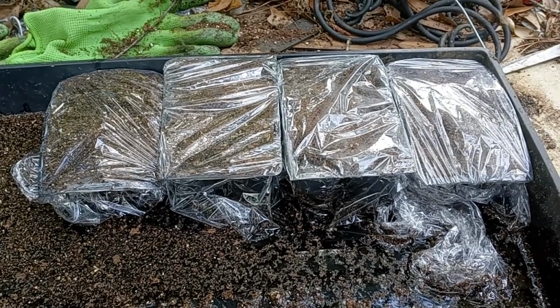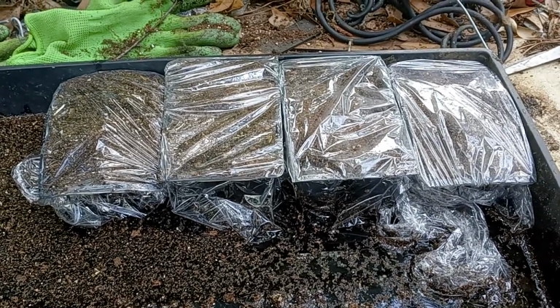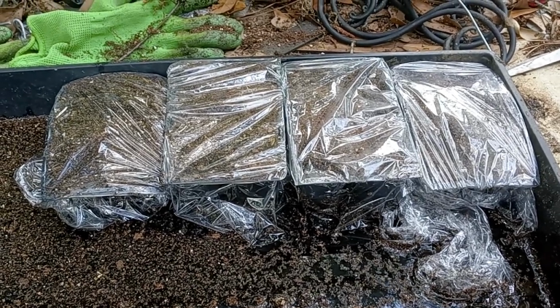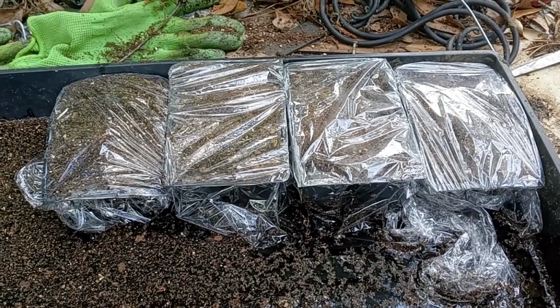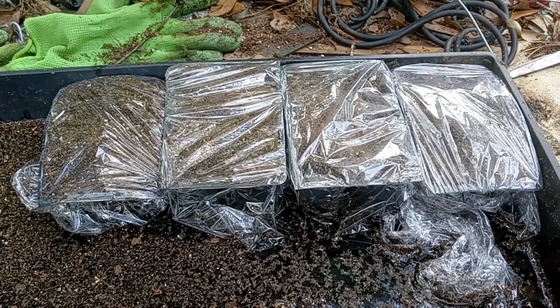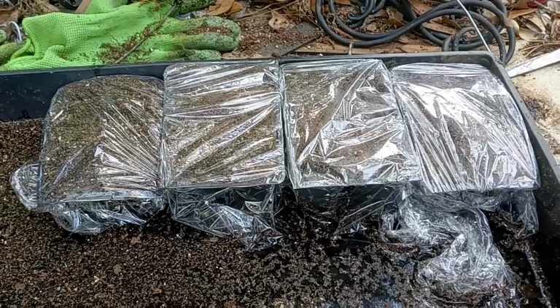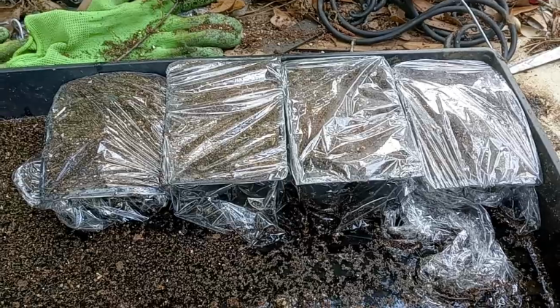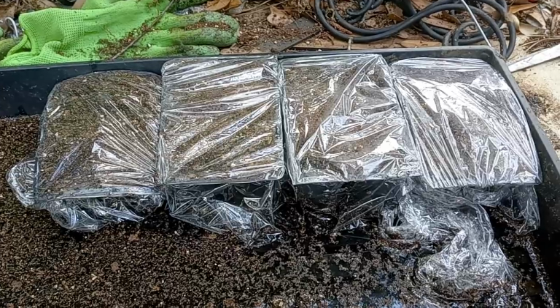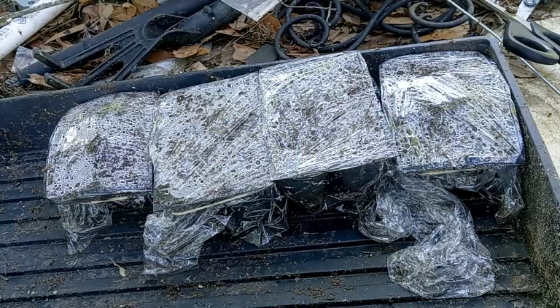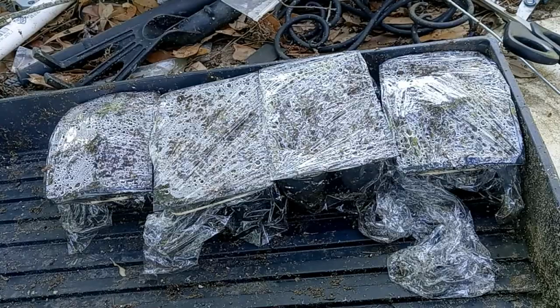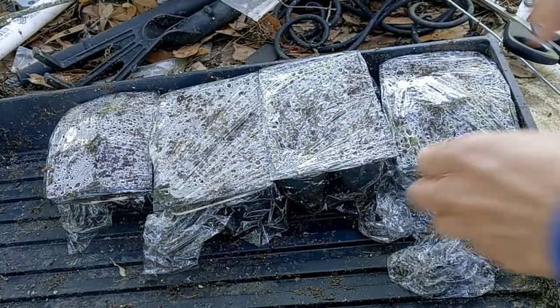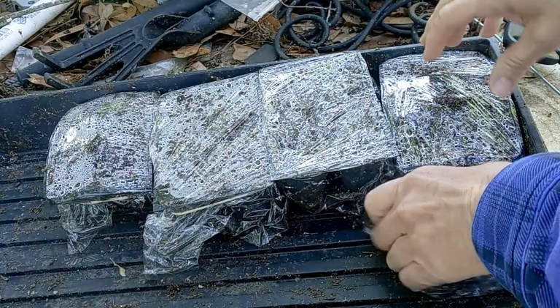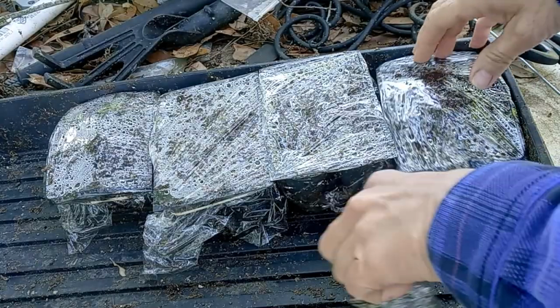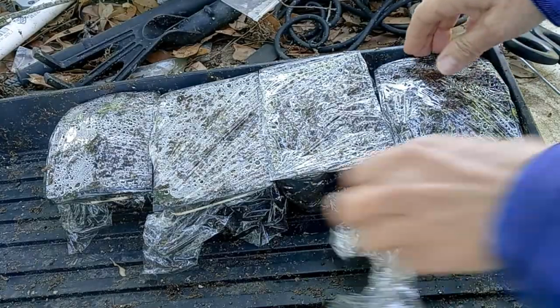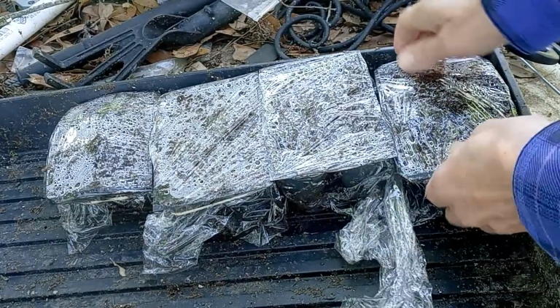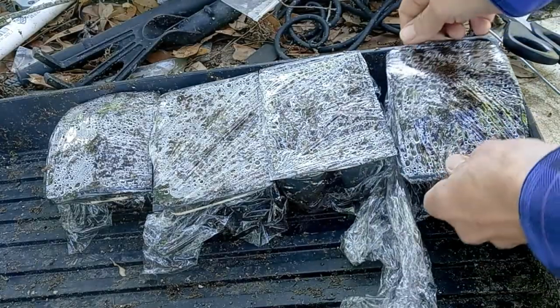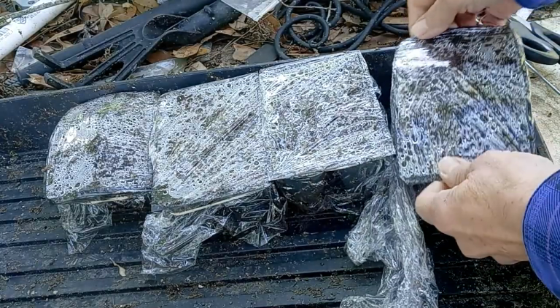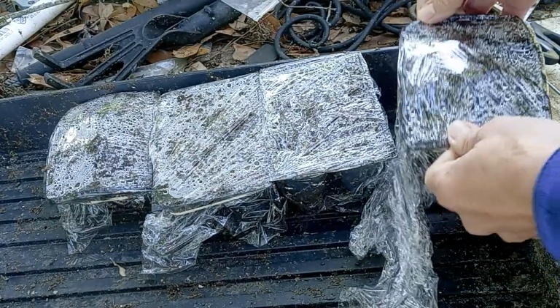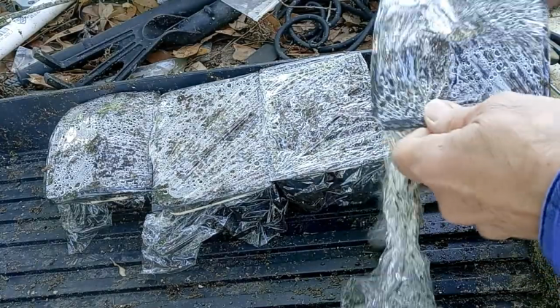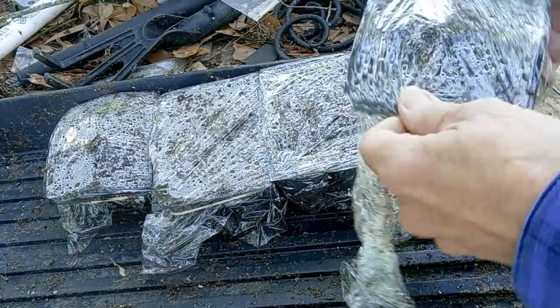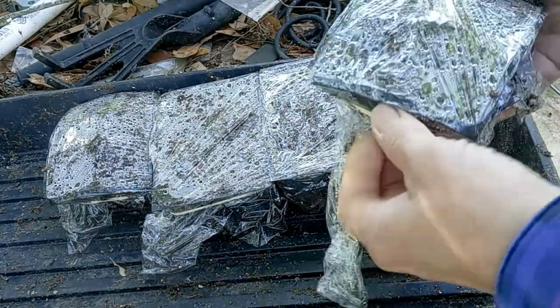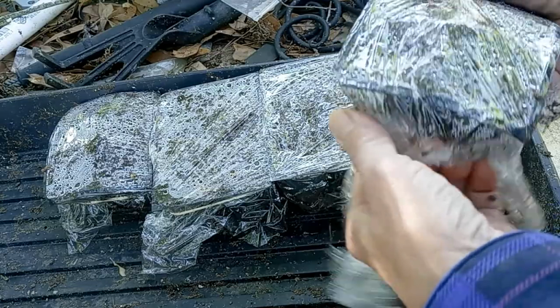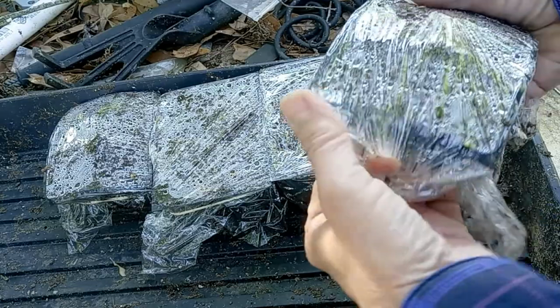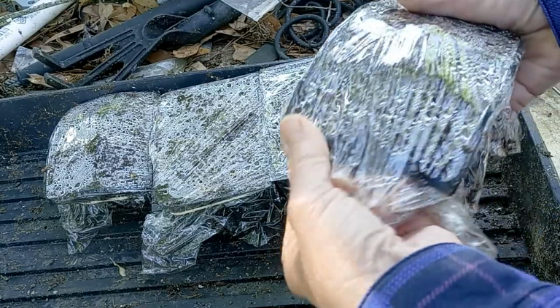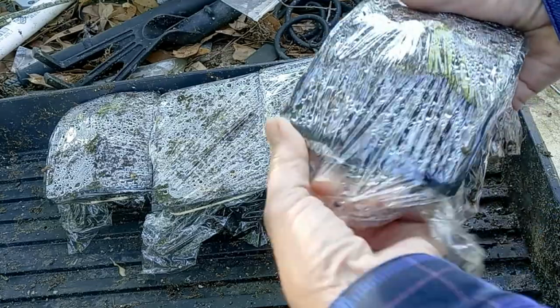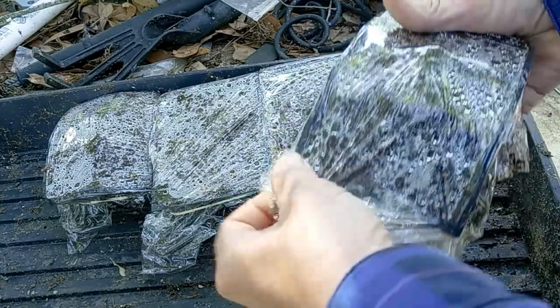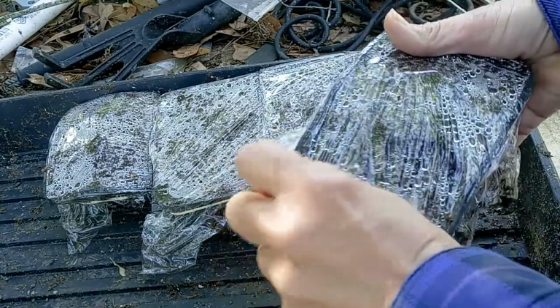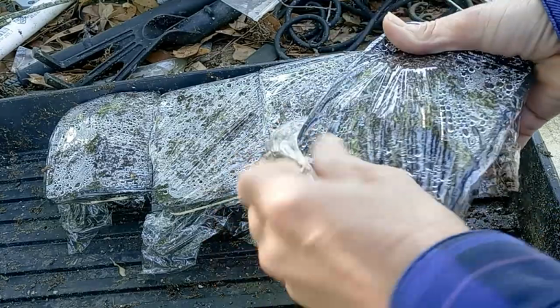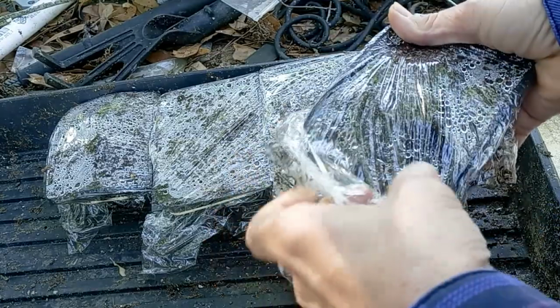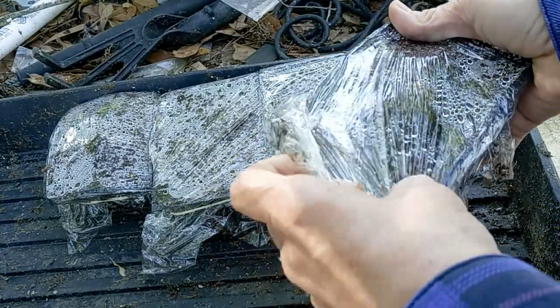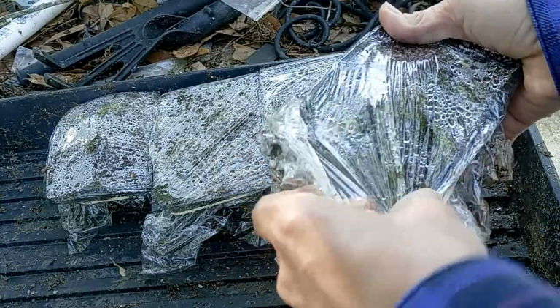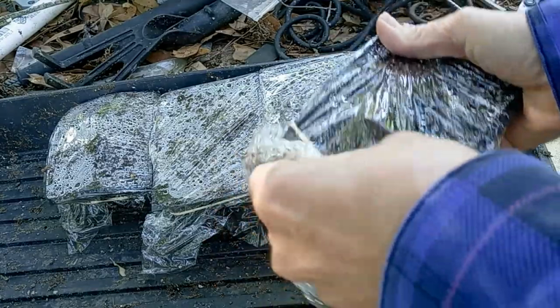Cross your fingers. Wish me luck. And it is a good thing I covered them up like I did because that storm that came through that night knocked the whole thing upside down.